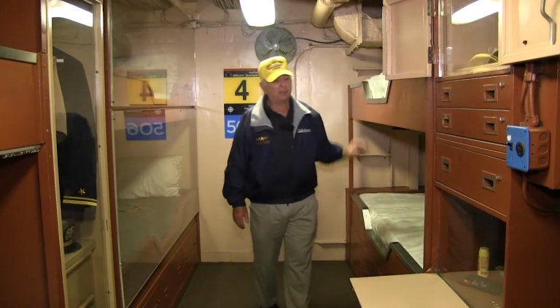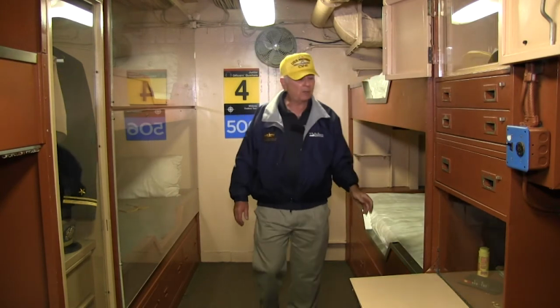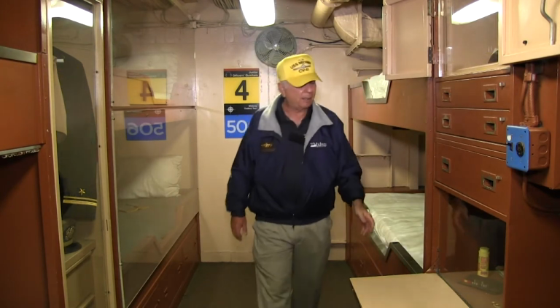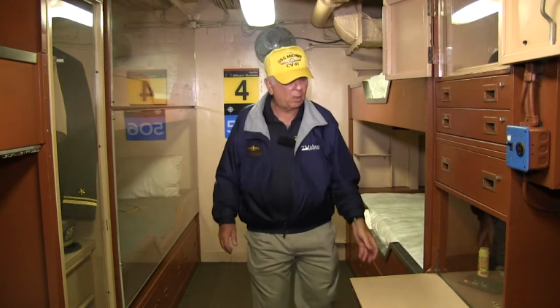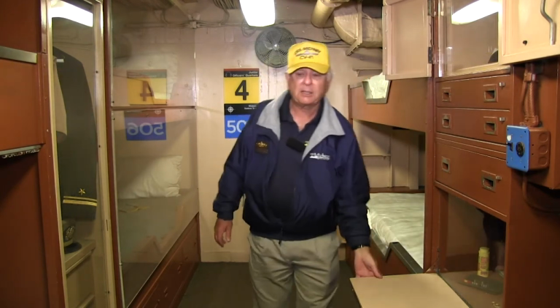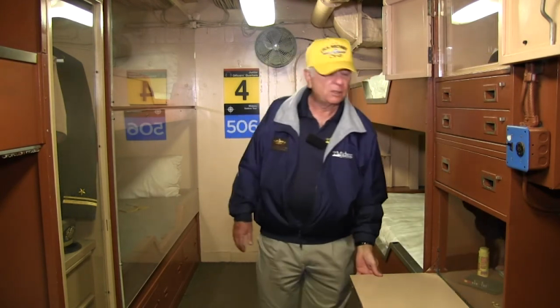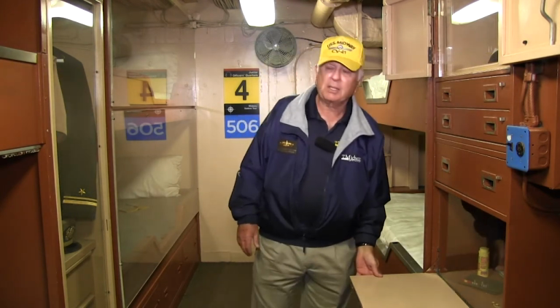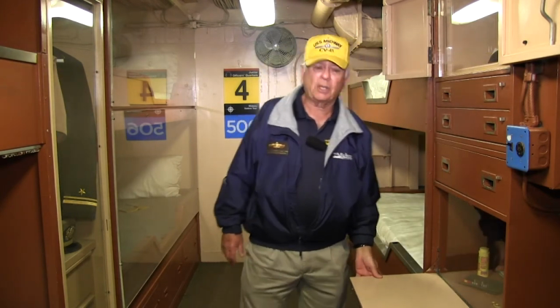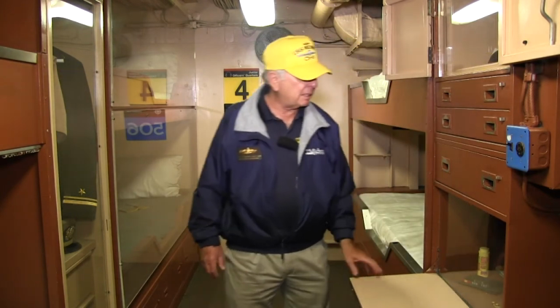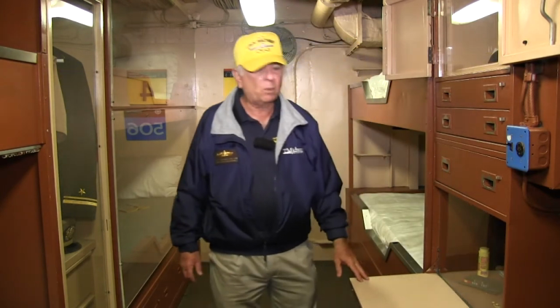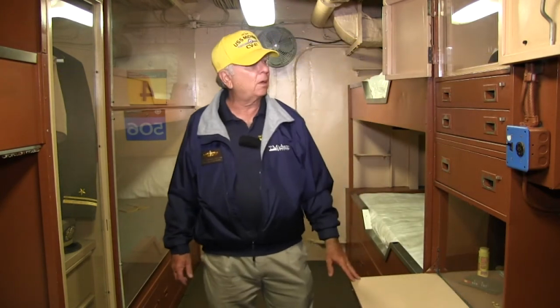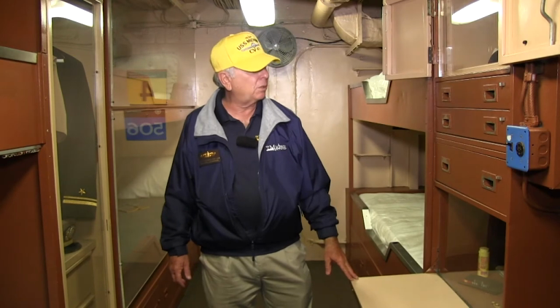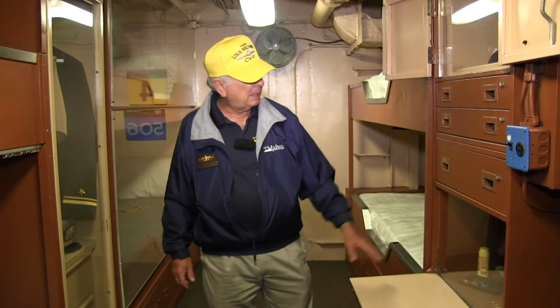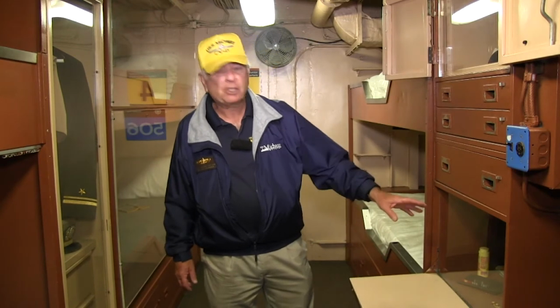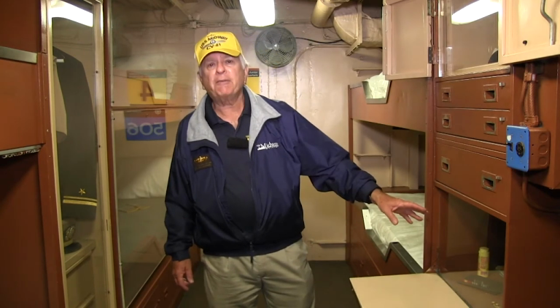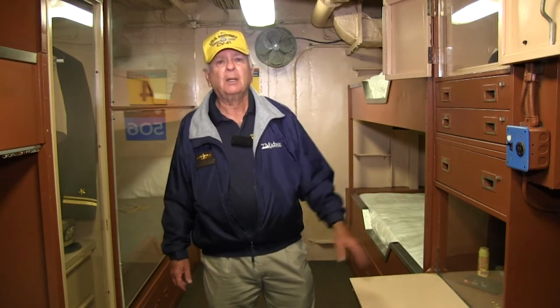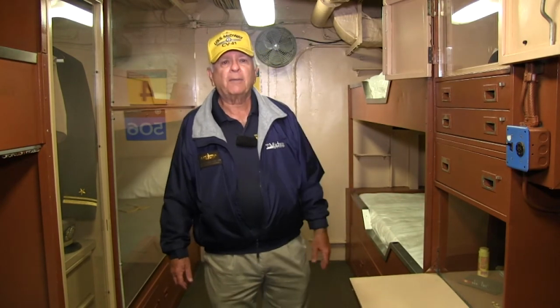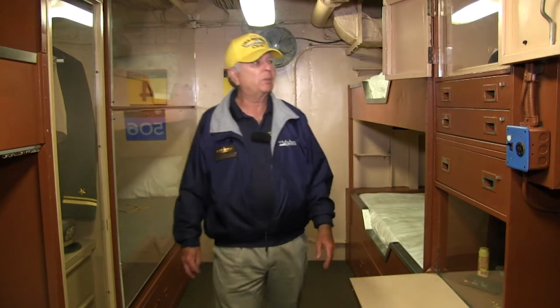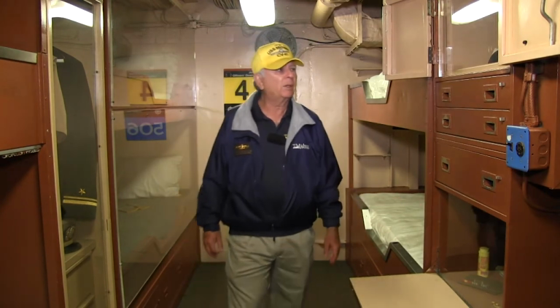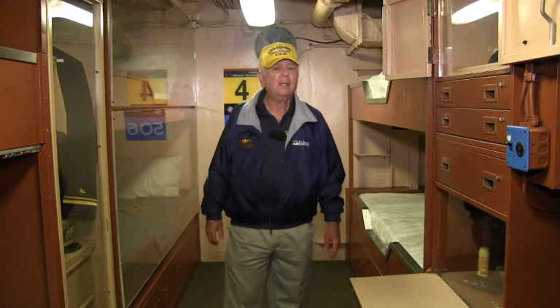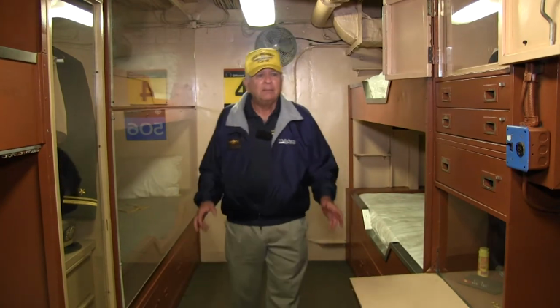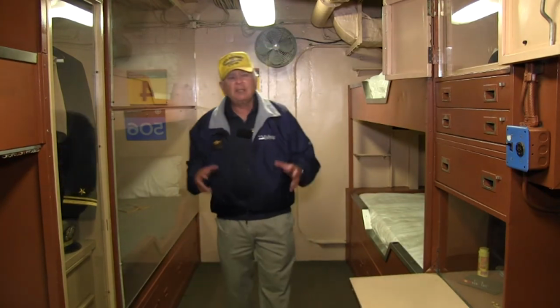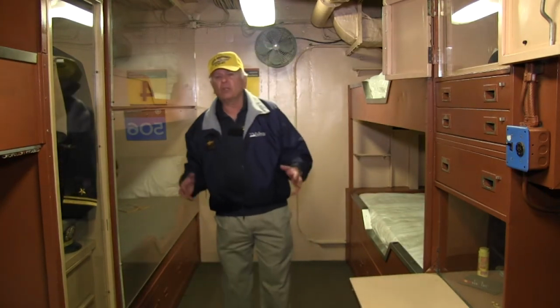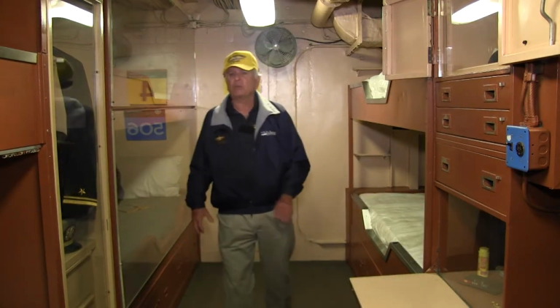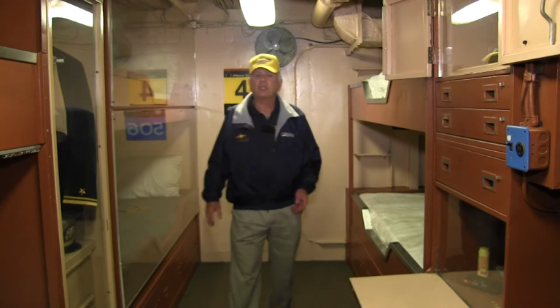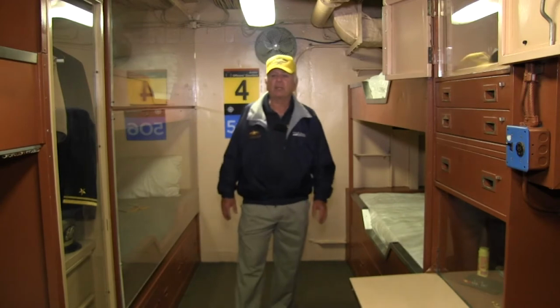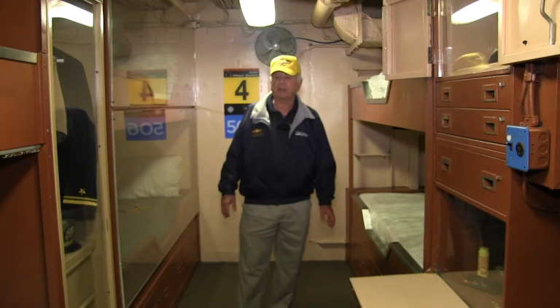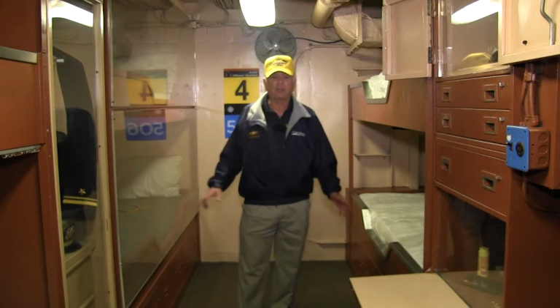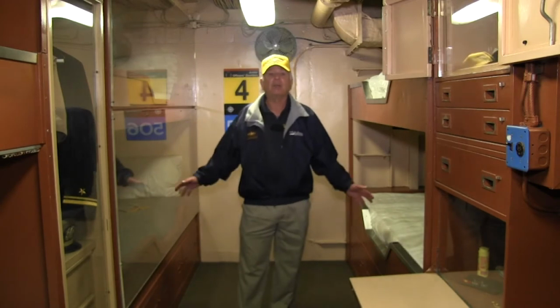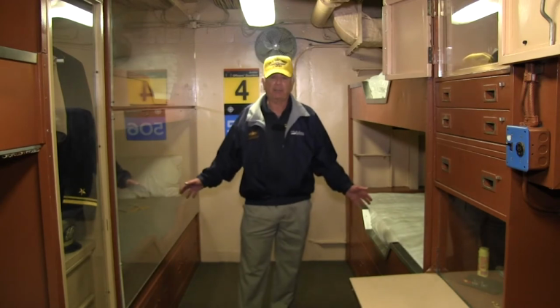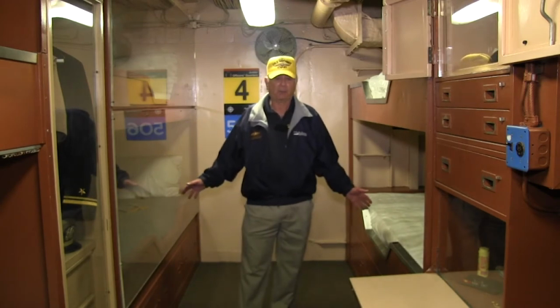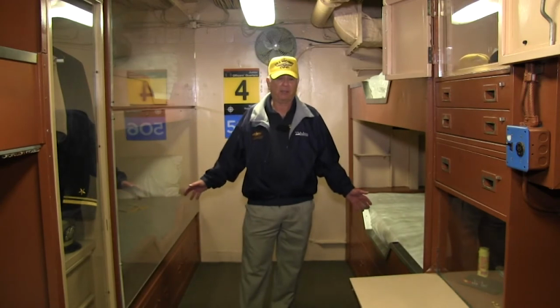Each officer had a small desk — sometimes they had to share that desk with one other officer. They'd have a safe for confidential material, a little more storage room, but still pretty crowded when you consider the number of people that were in here.